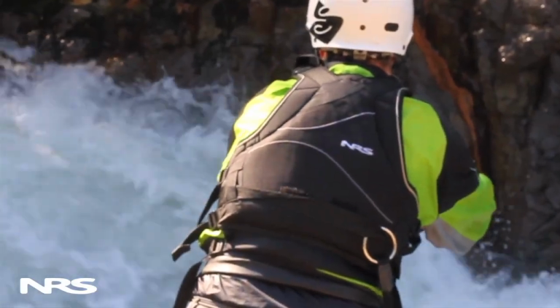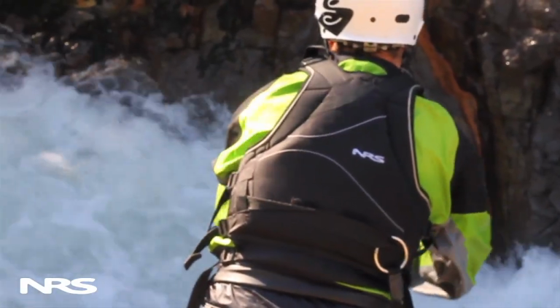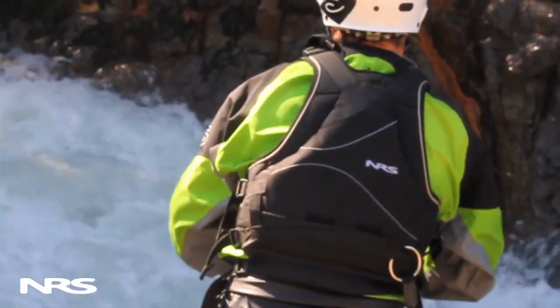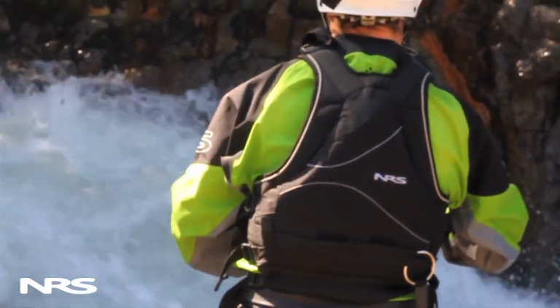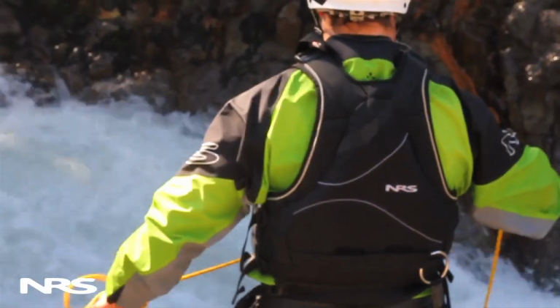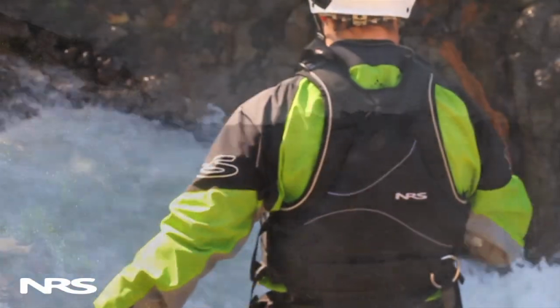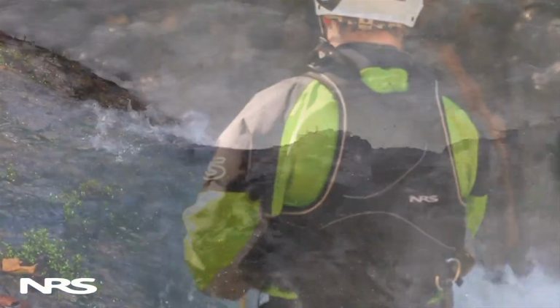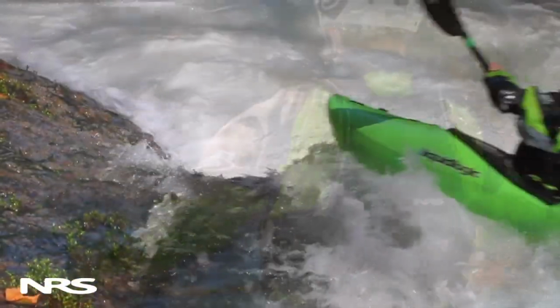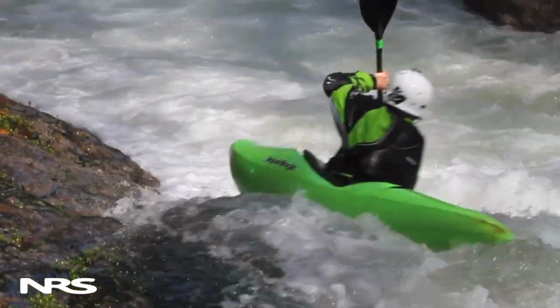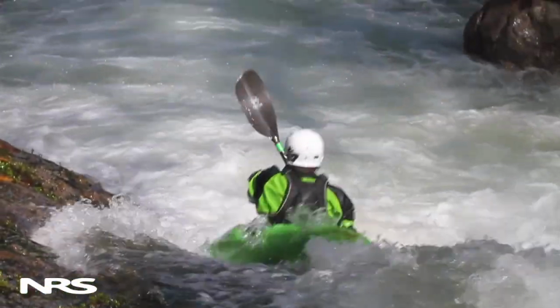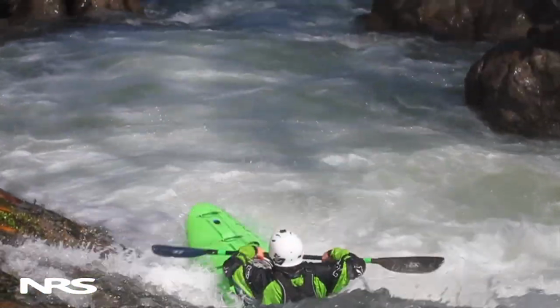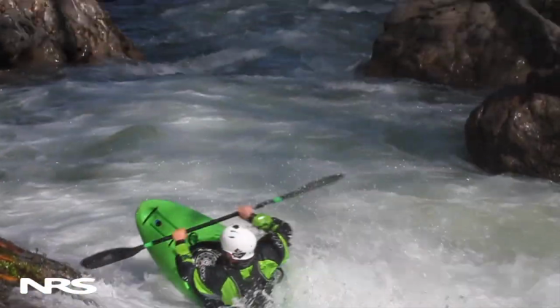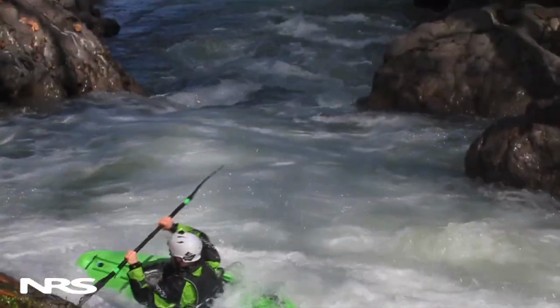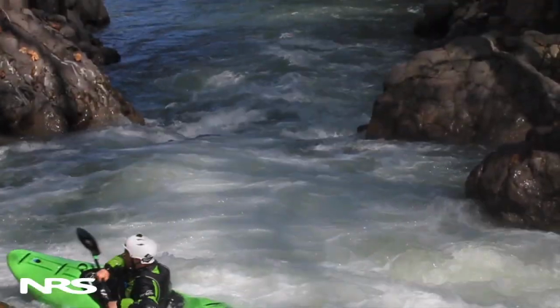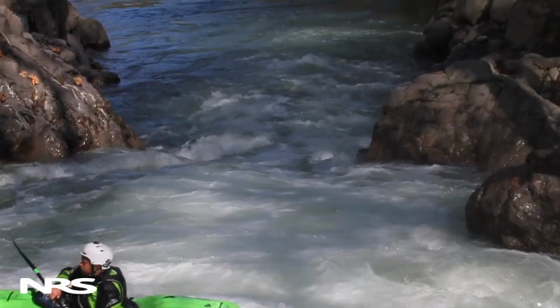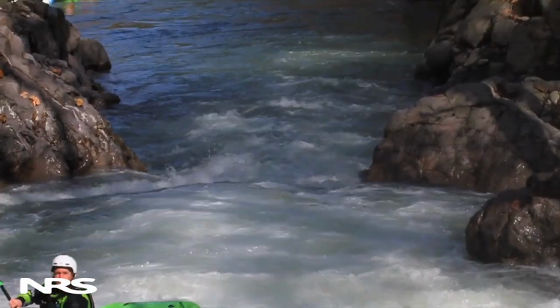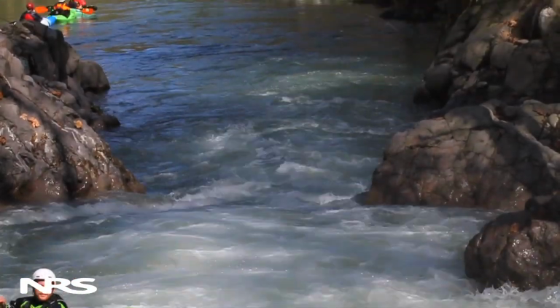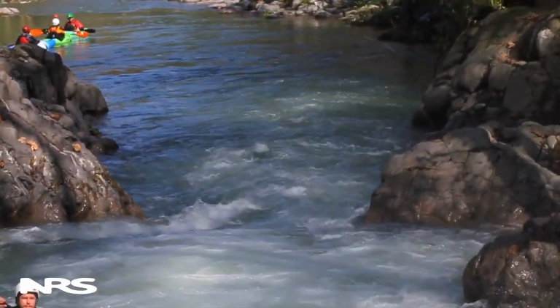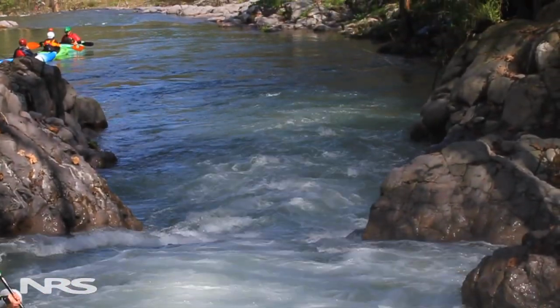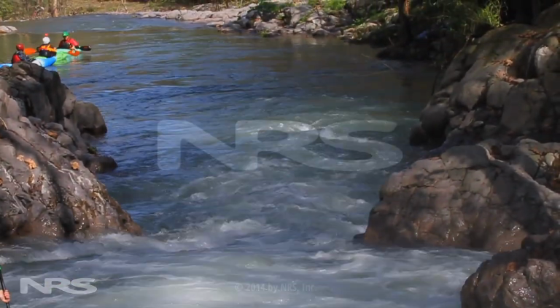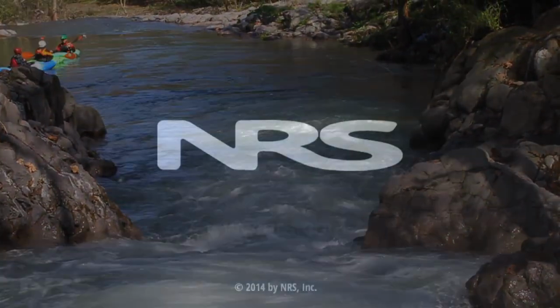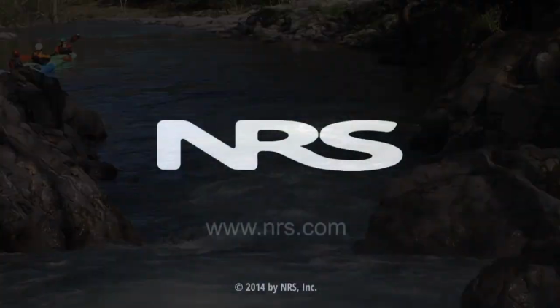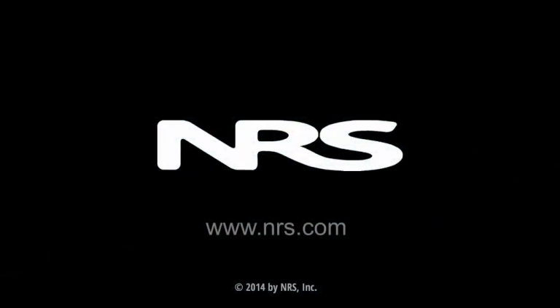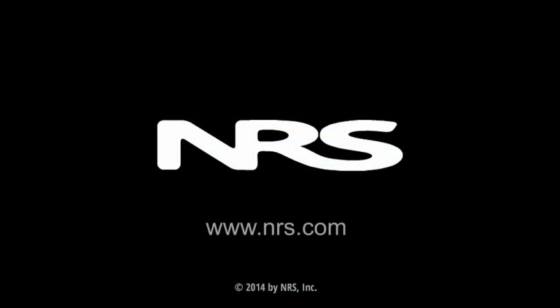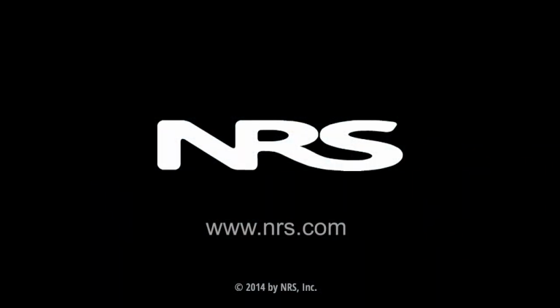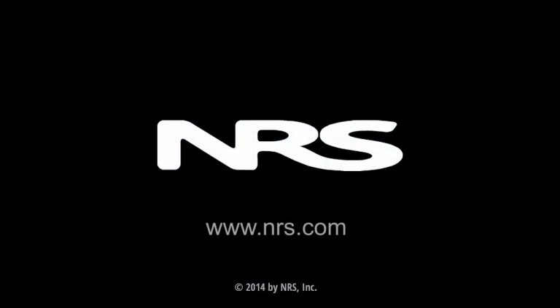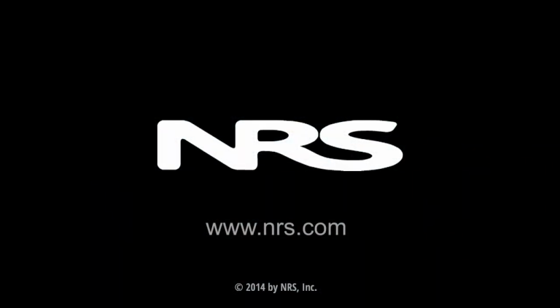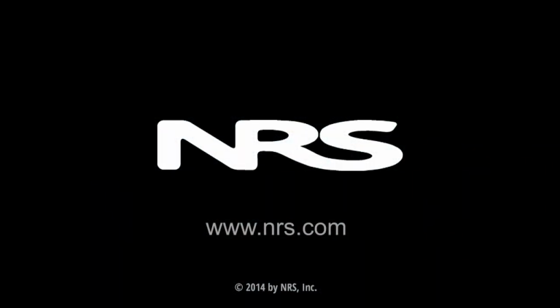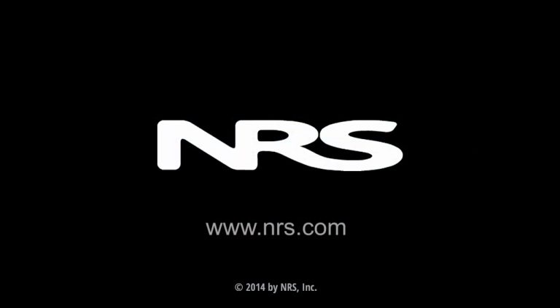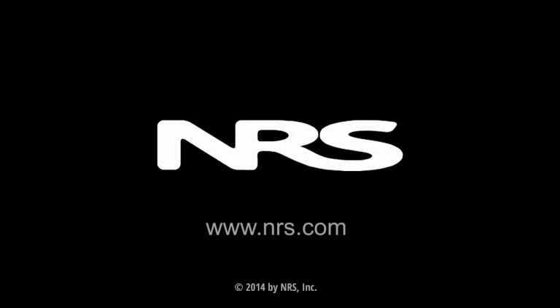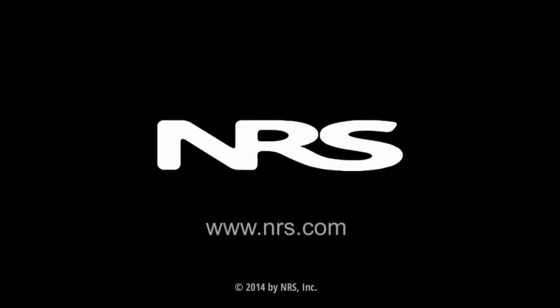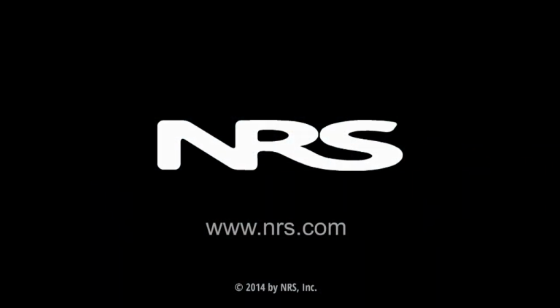This is just one of many useful rescue techniques to help keep you and your paddling partner safe on the river. We highly recommend taking a swift water rescue course from a certified instructor.